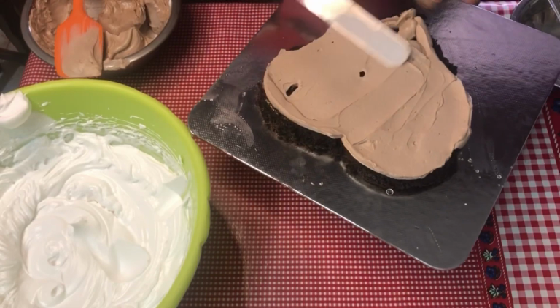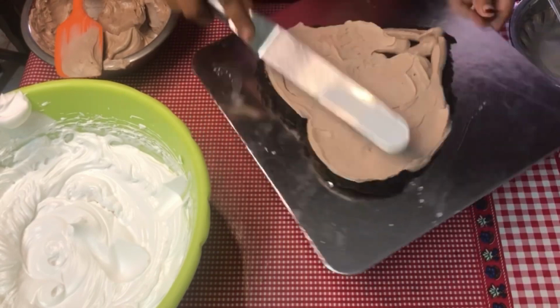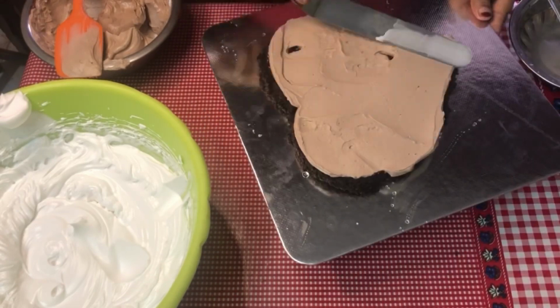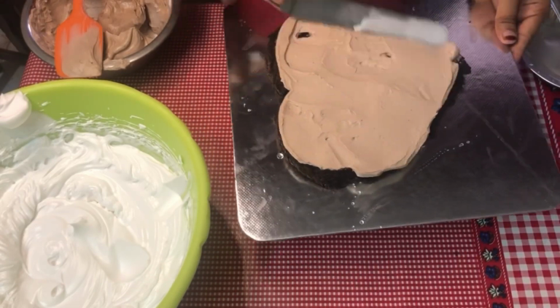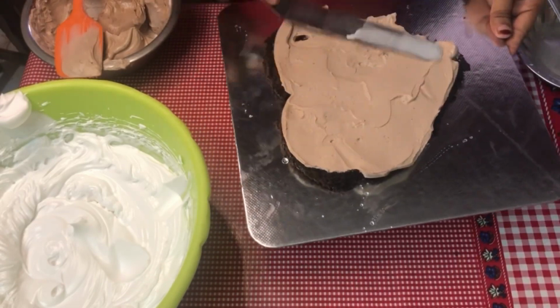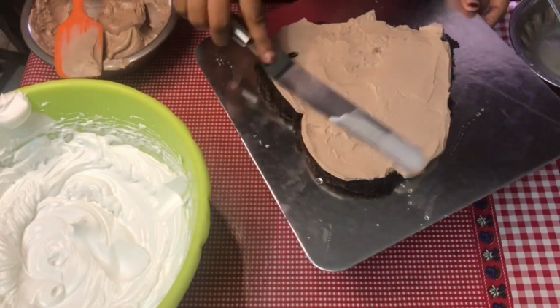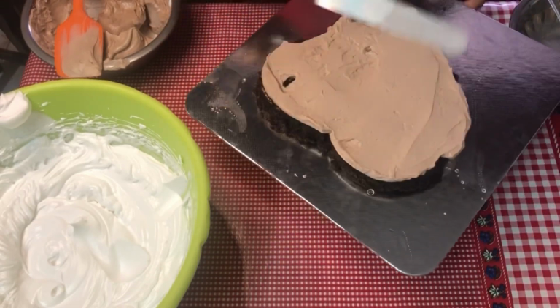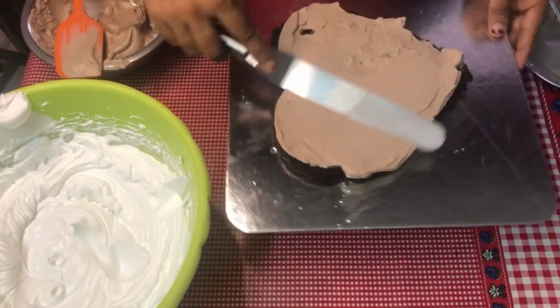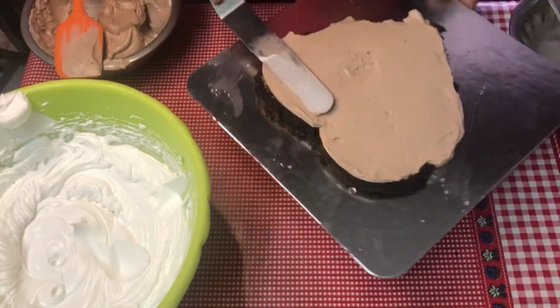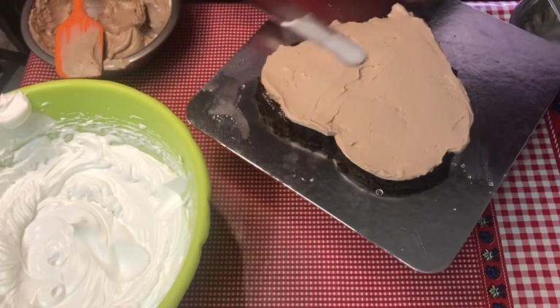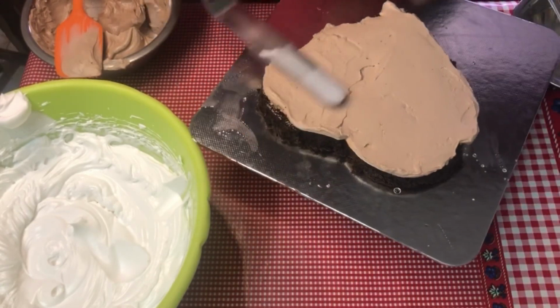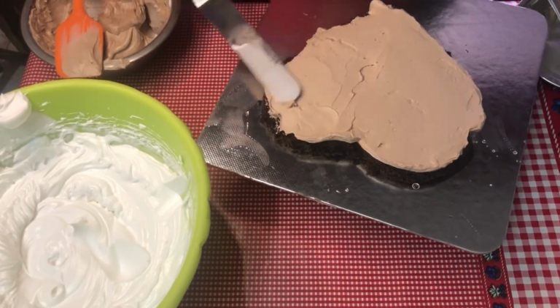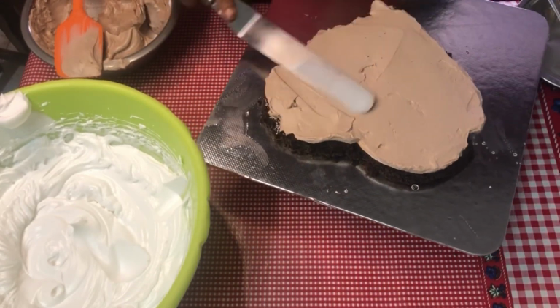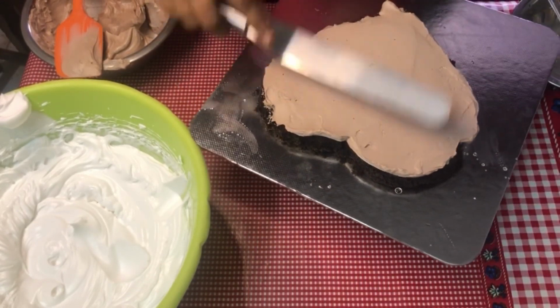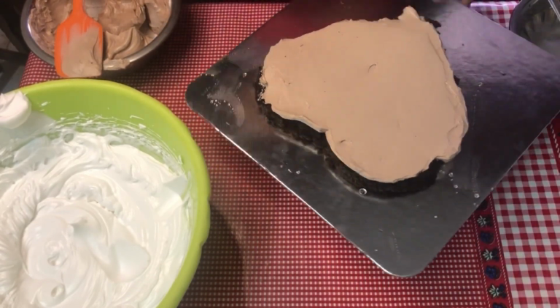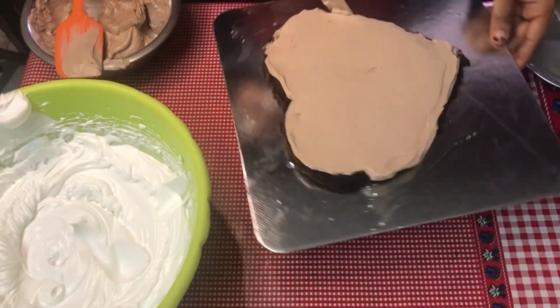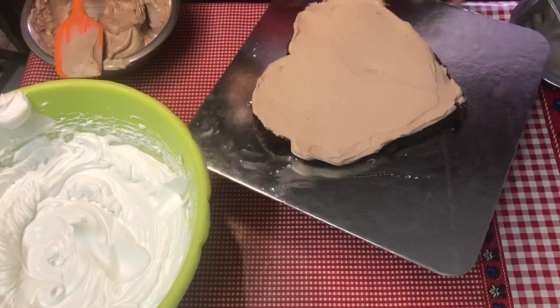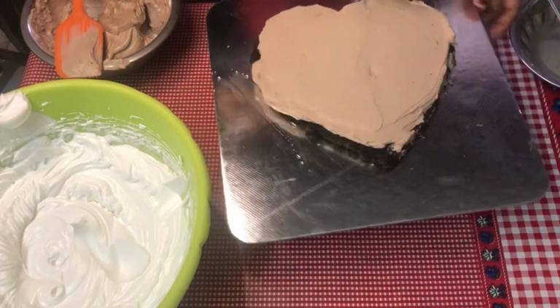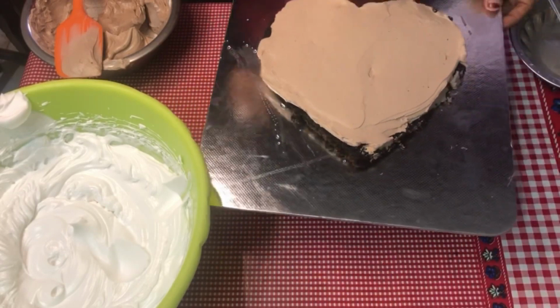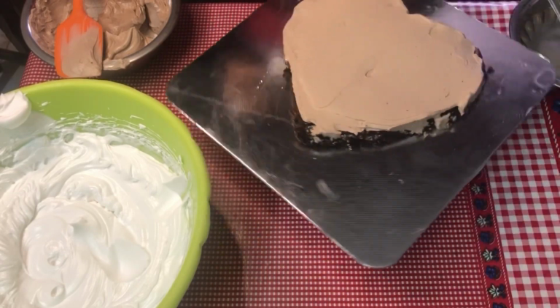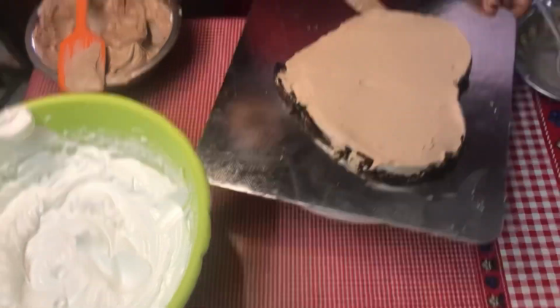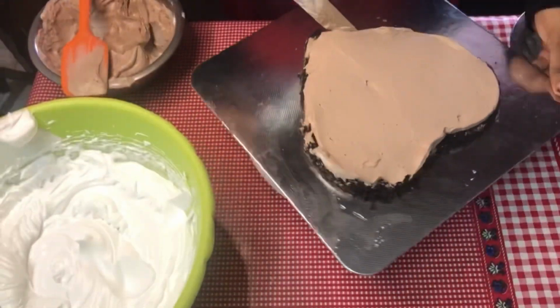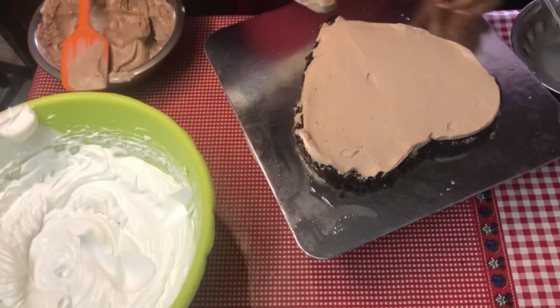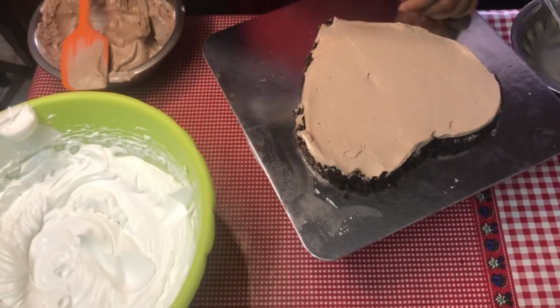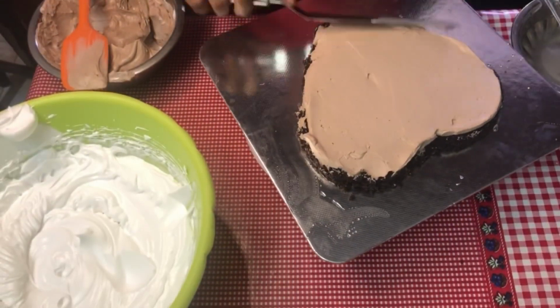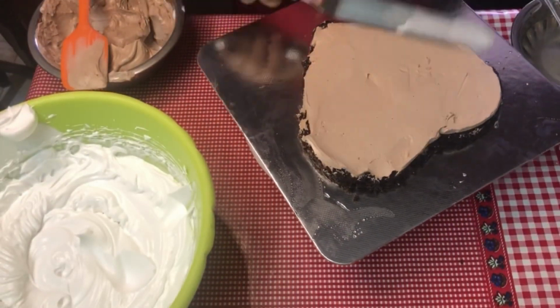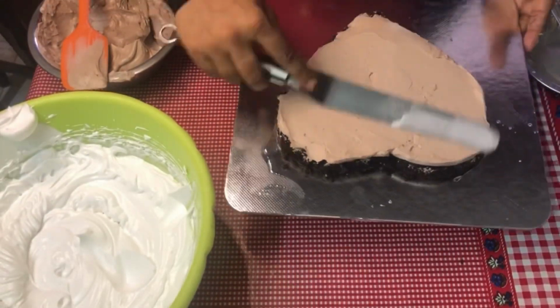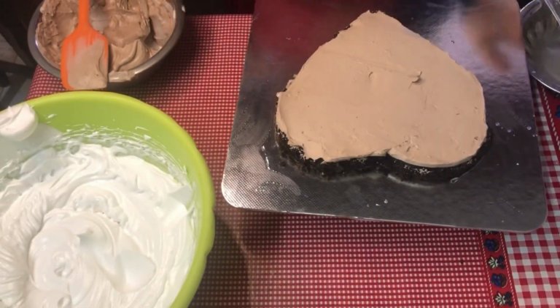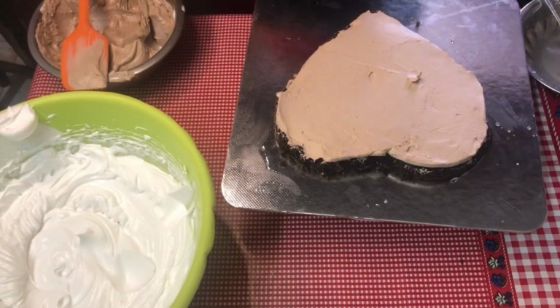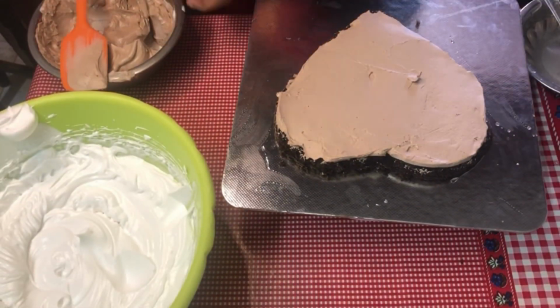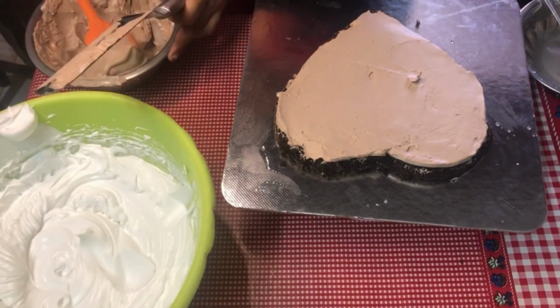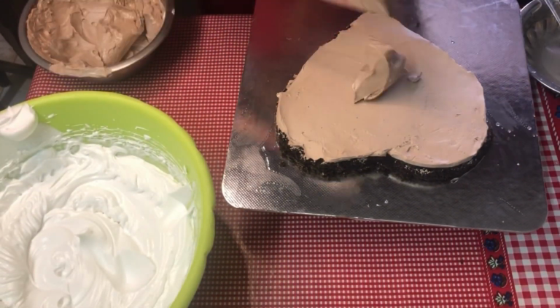This is an anniversary special item. I will show you the shape and the design of Red Velvet.